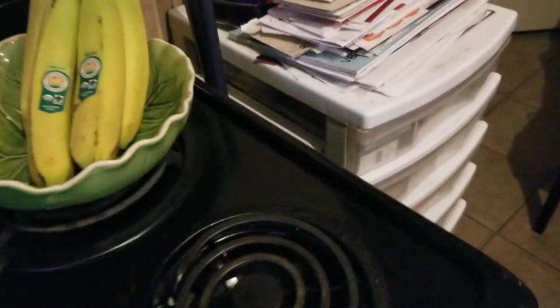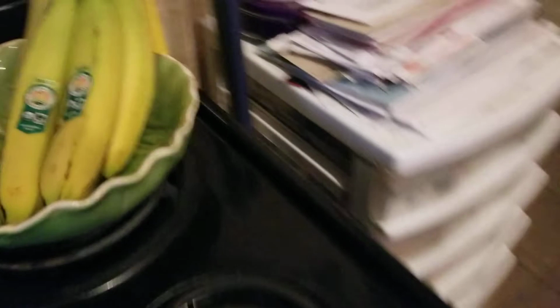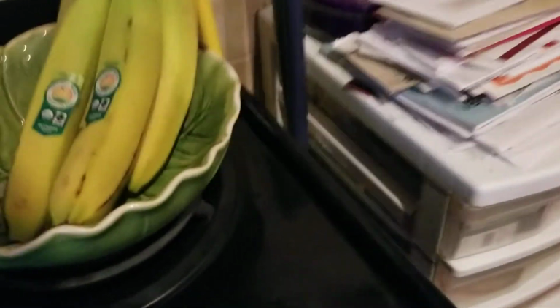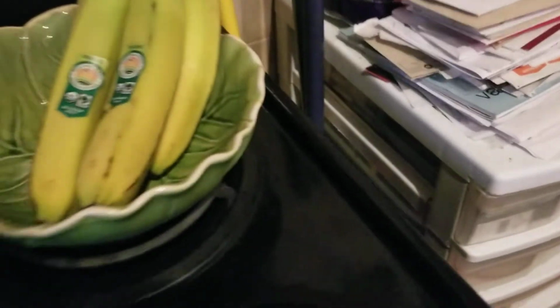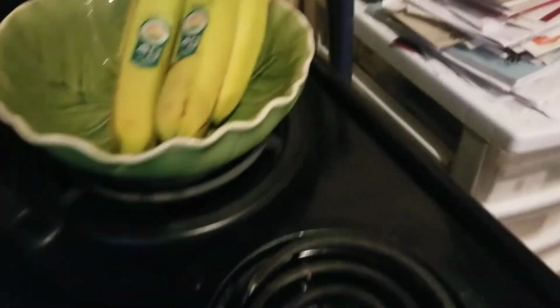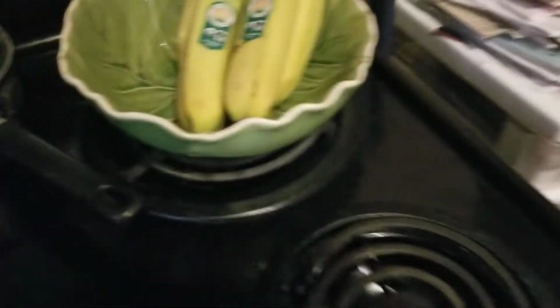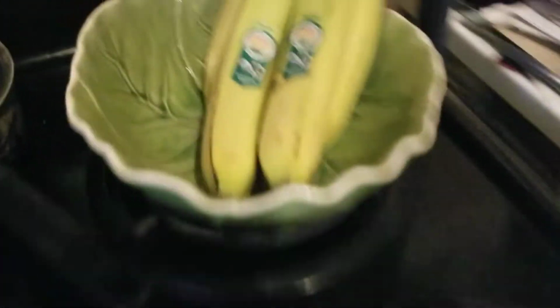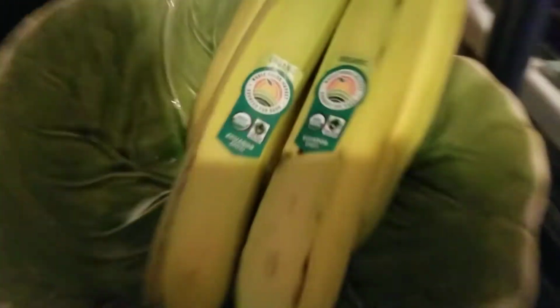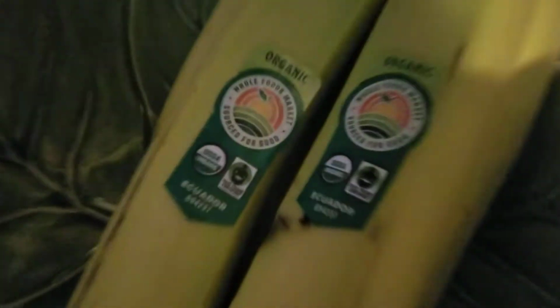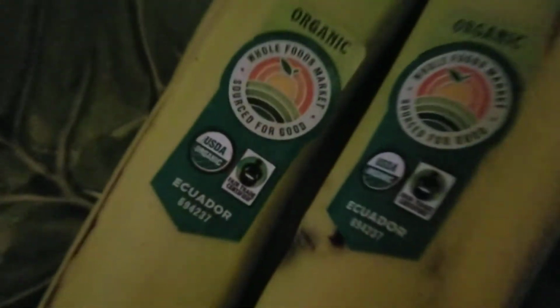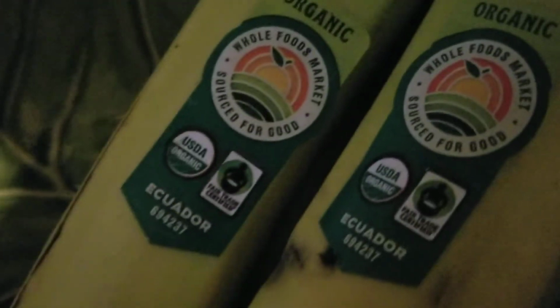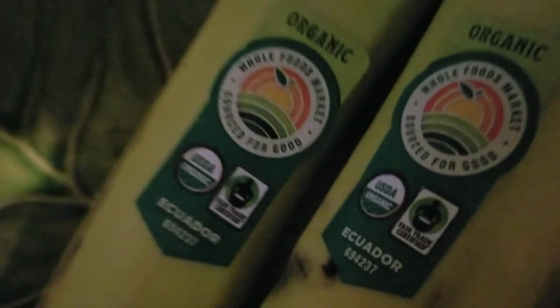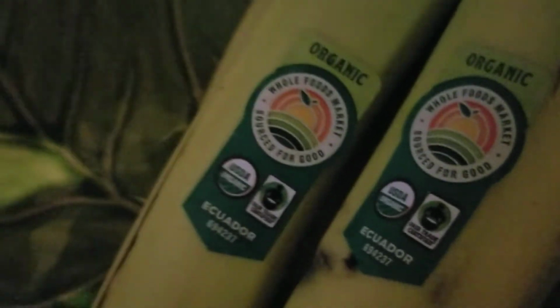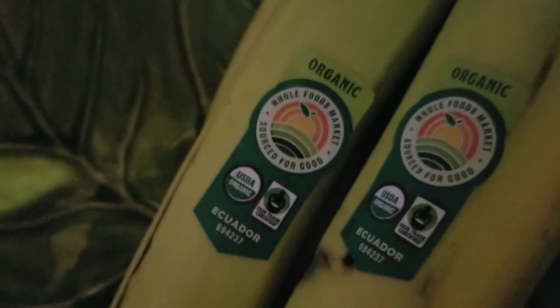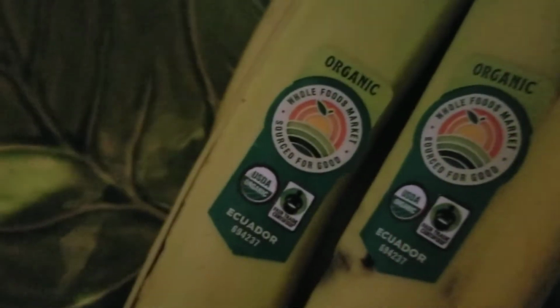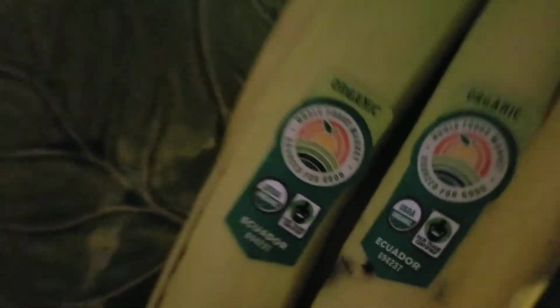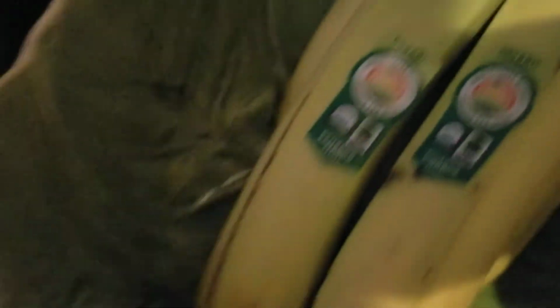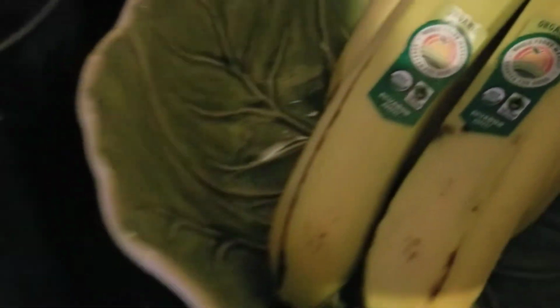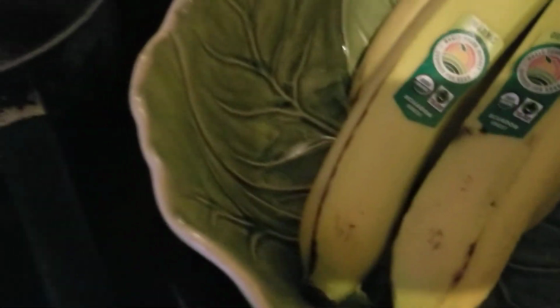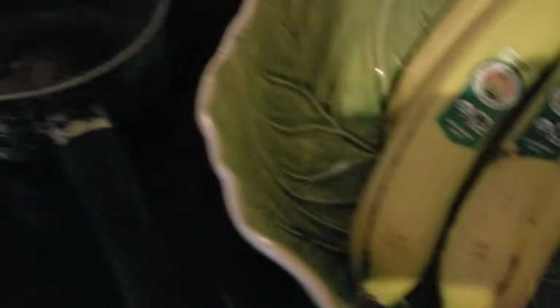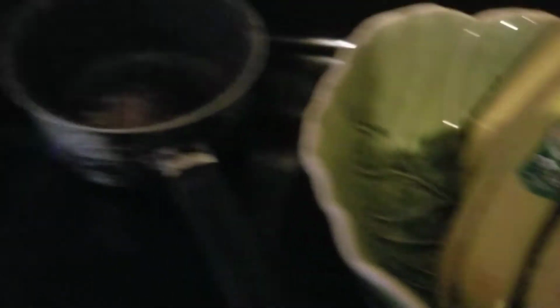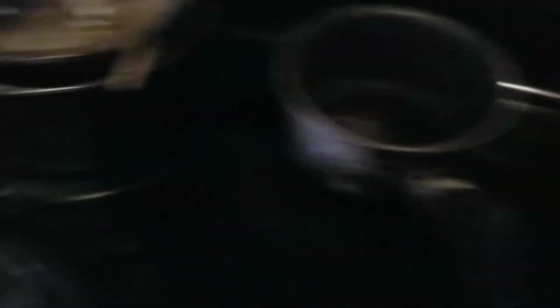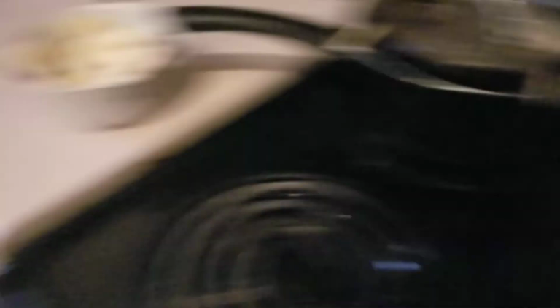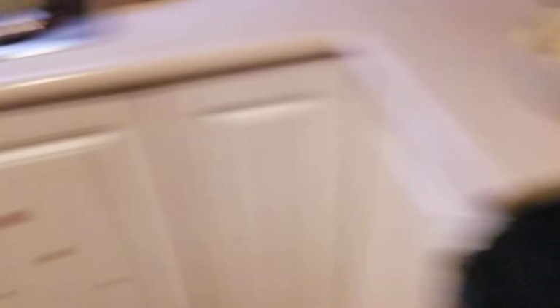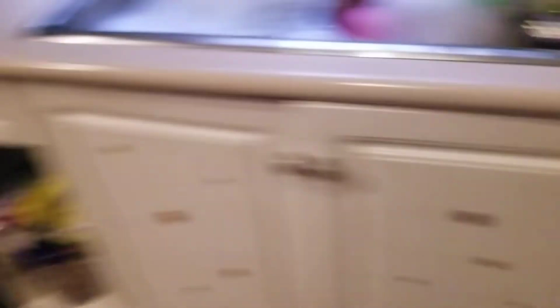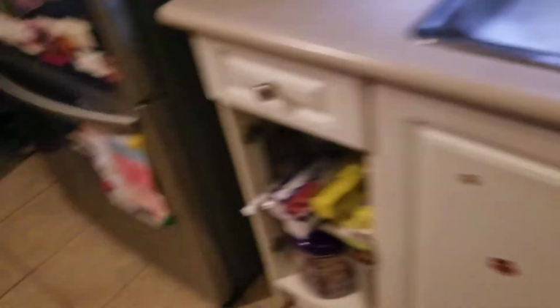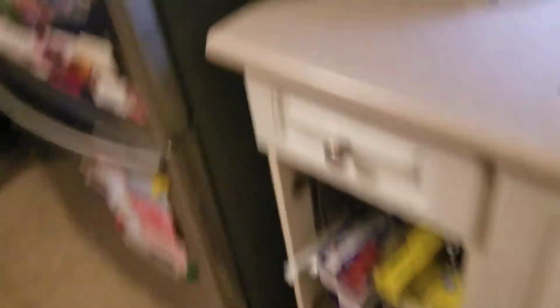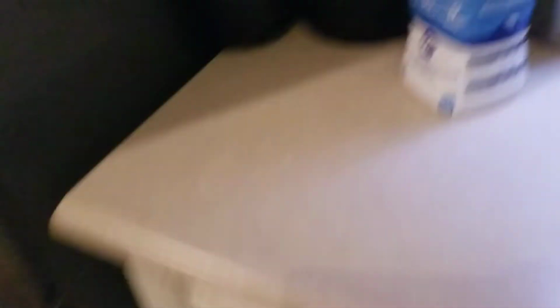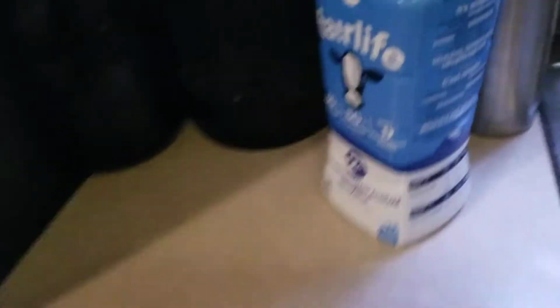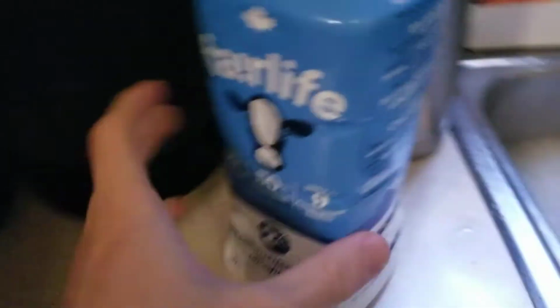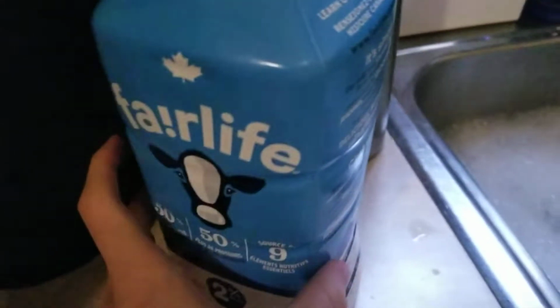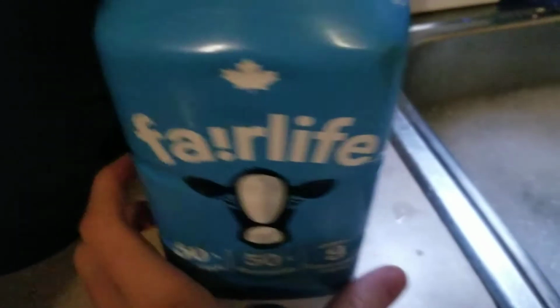Then the bananas I use, which are these ones. You can use any banana you want. Oh and the milk I use is this milk.